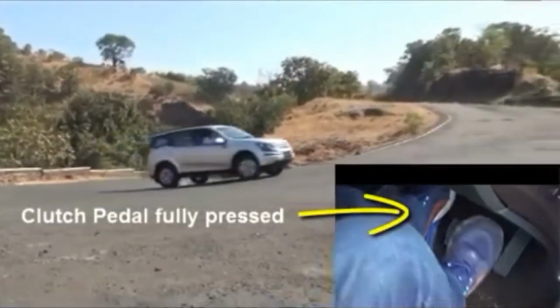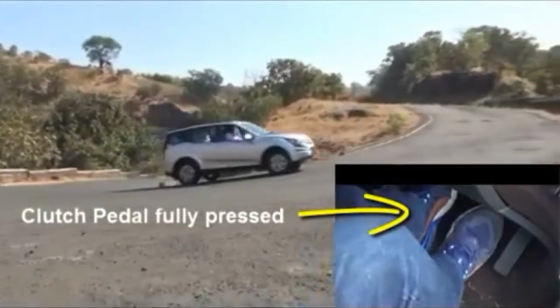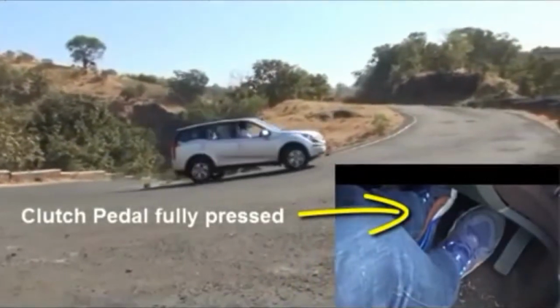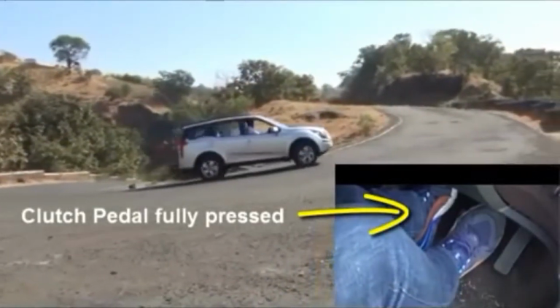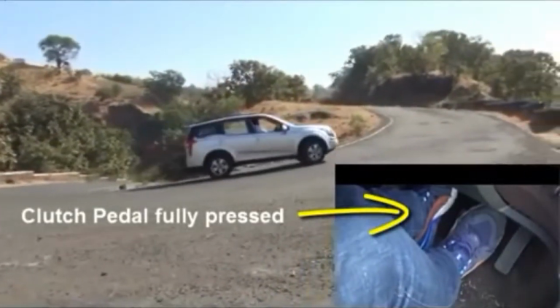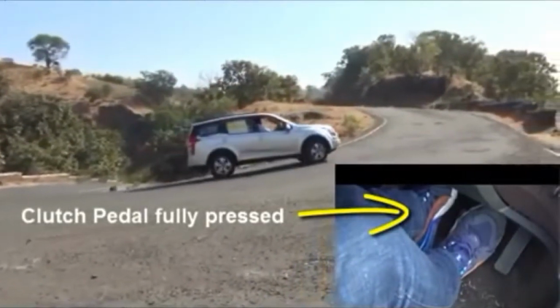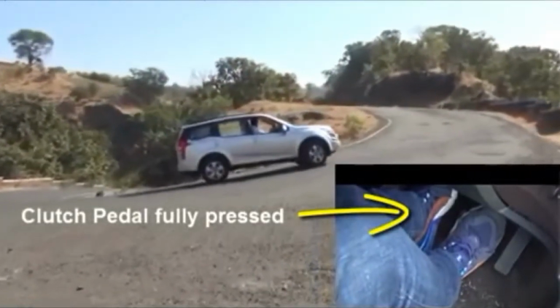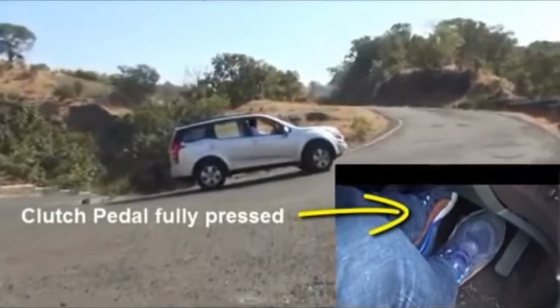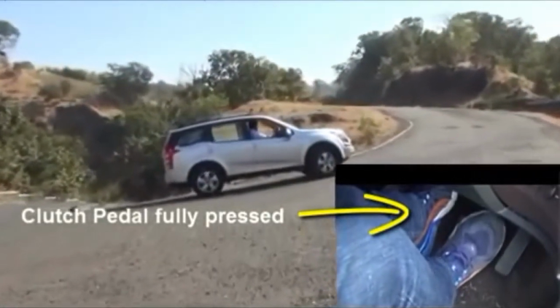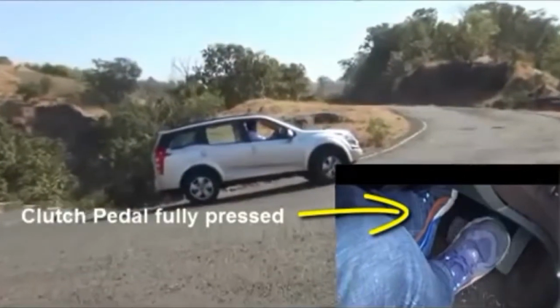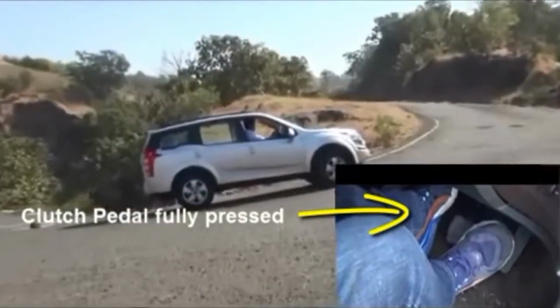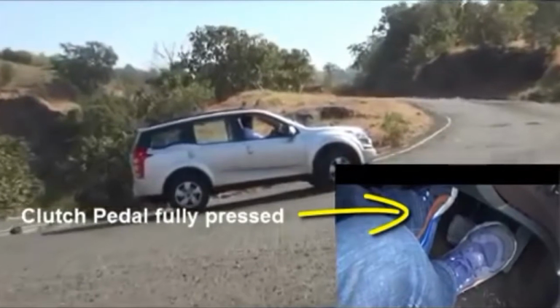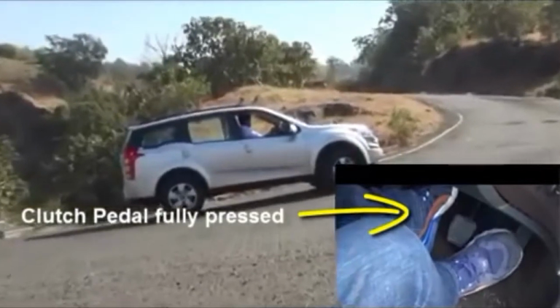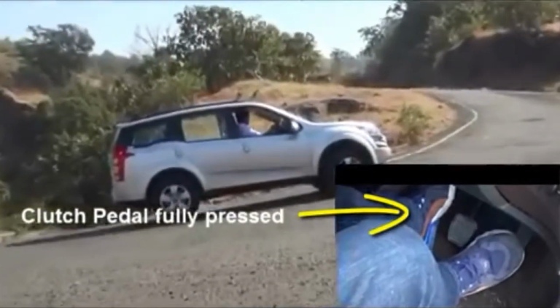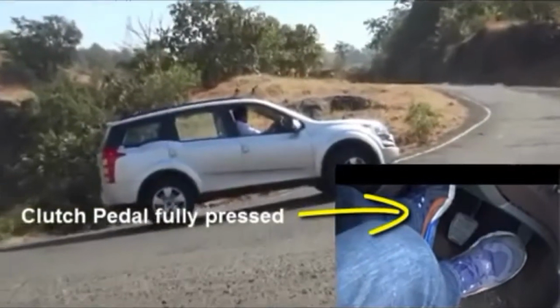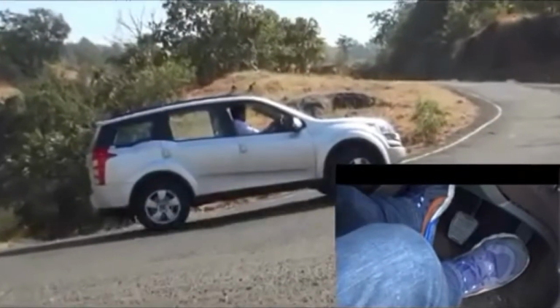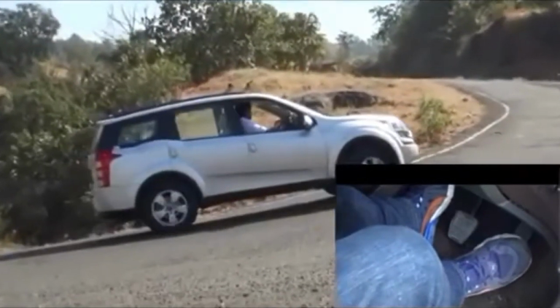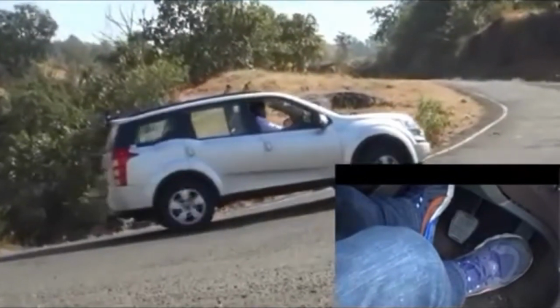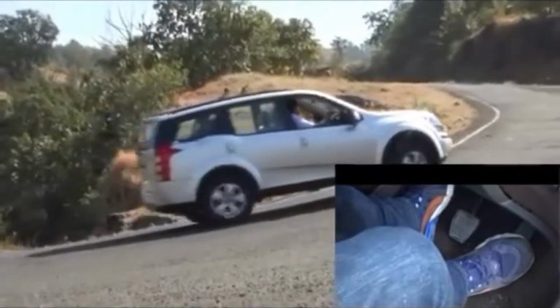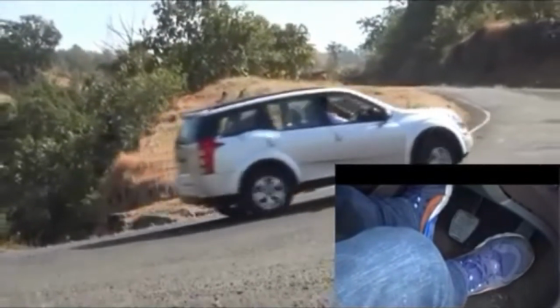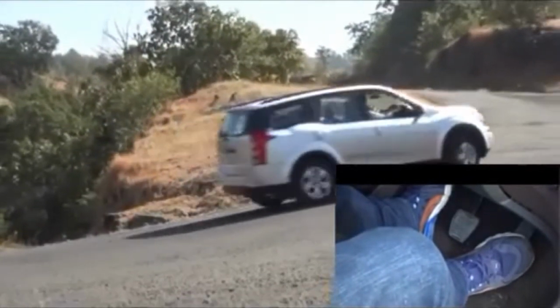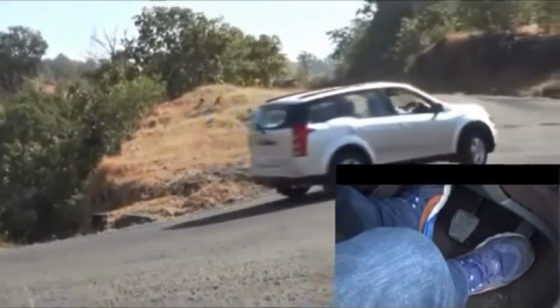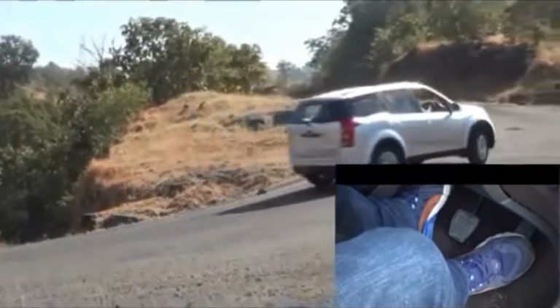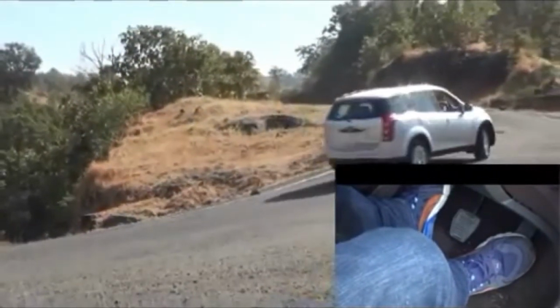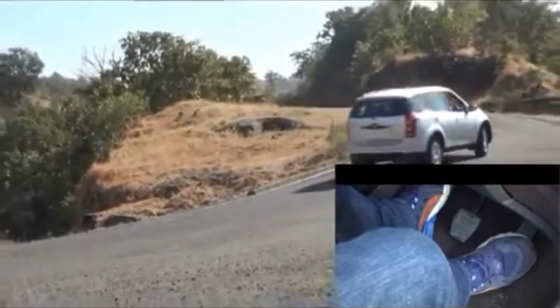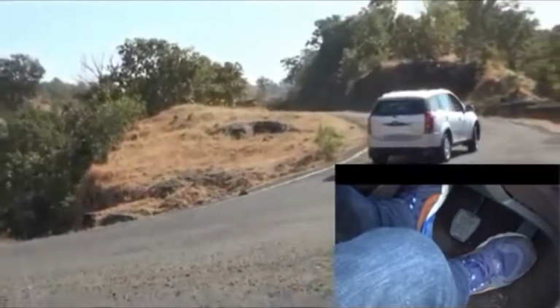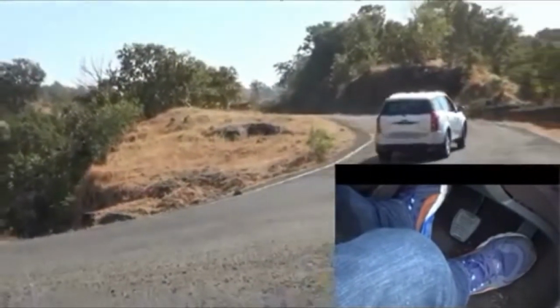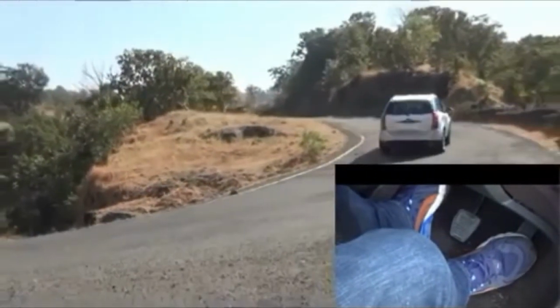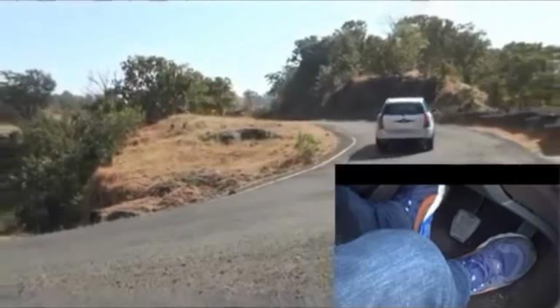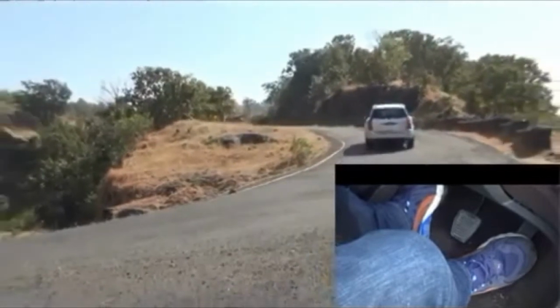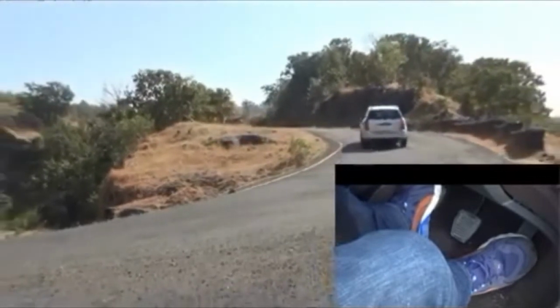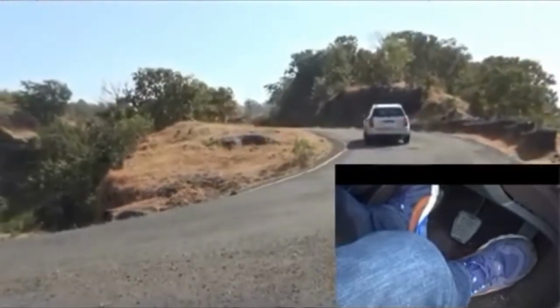For the hill hold feature to work, keeping the clutch pedal pressed is mandatory. We saw clearly that the hill hold control feature did not allow the XUV500 to roll backwards.